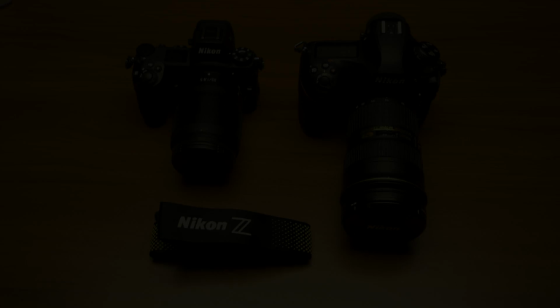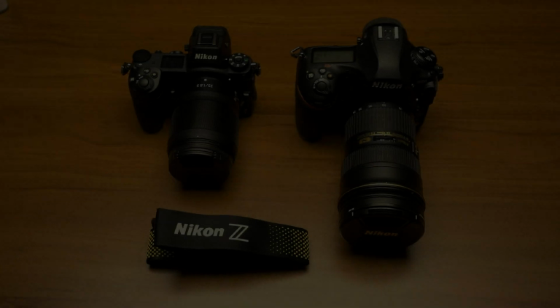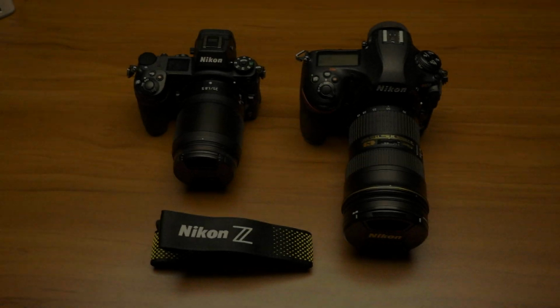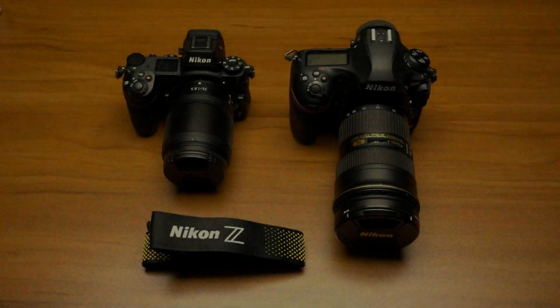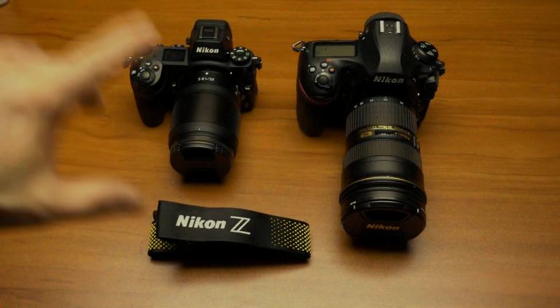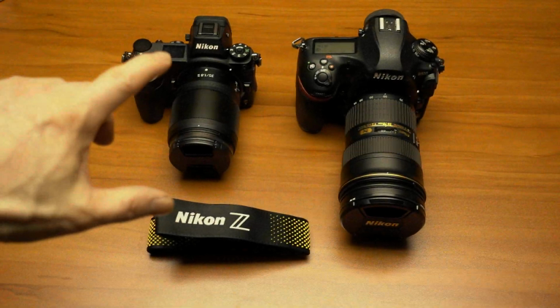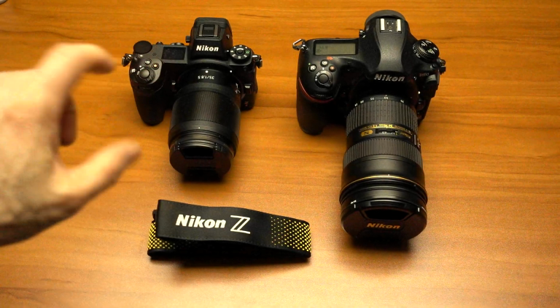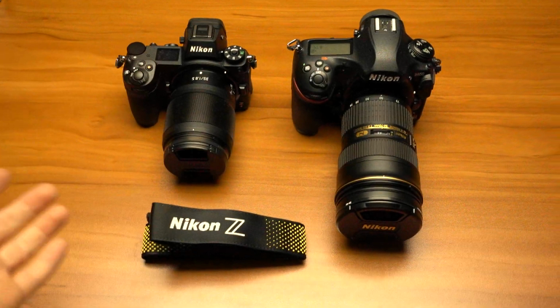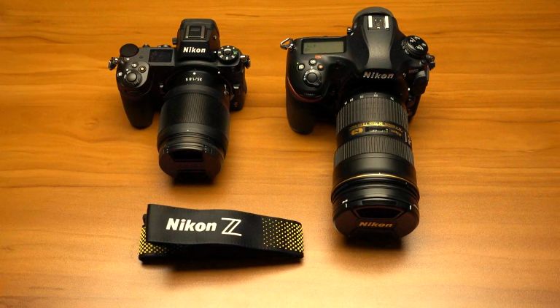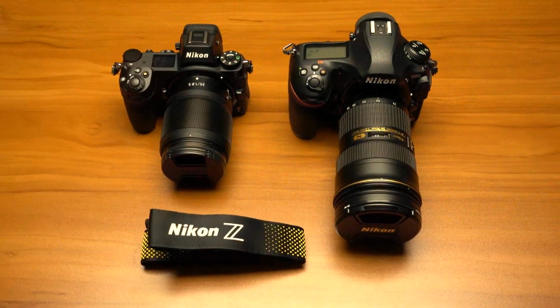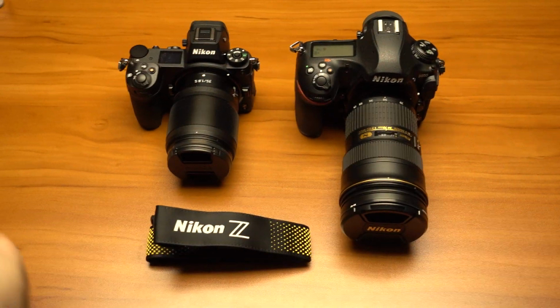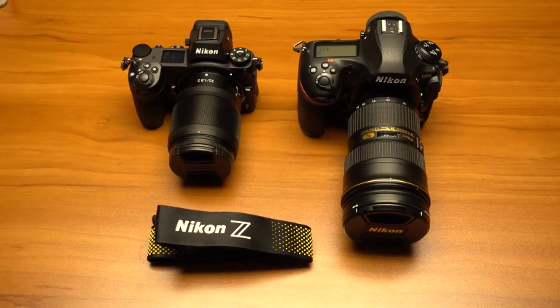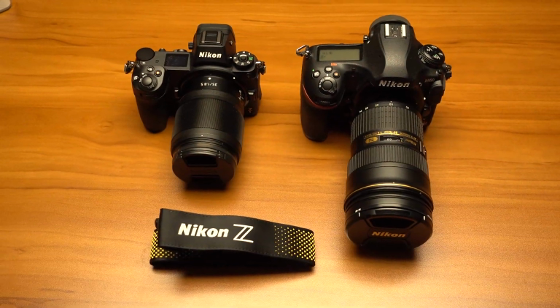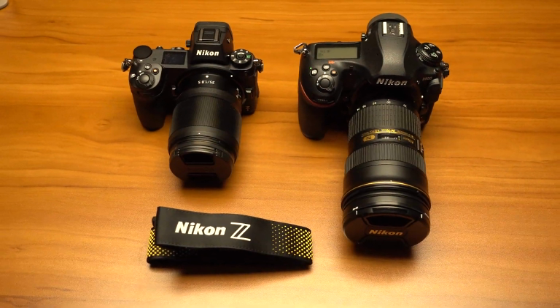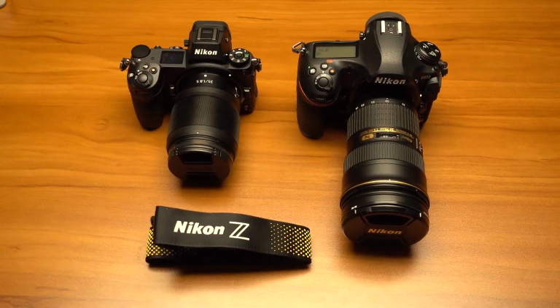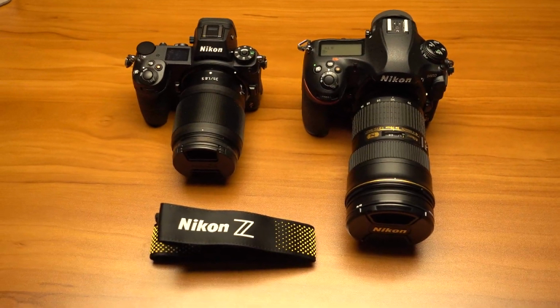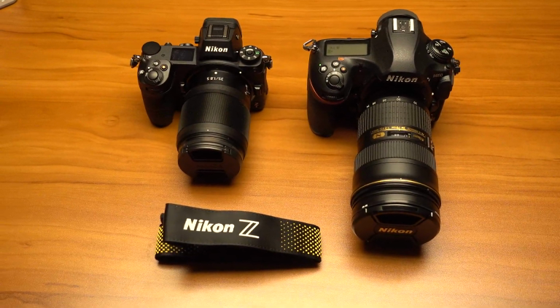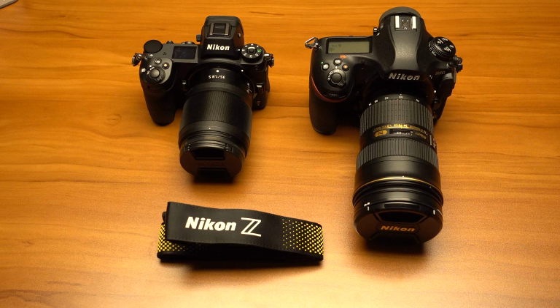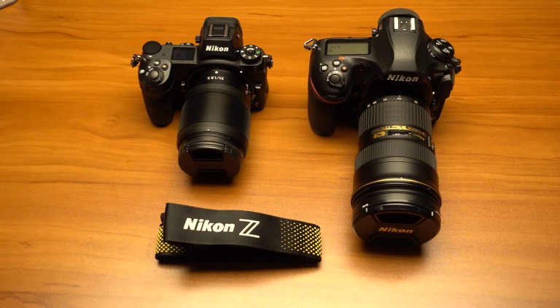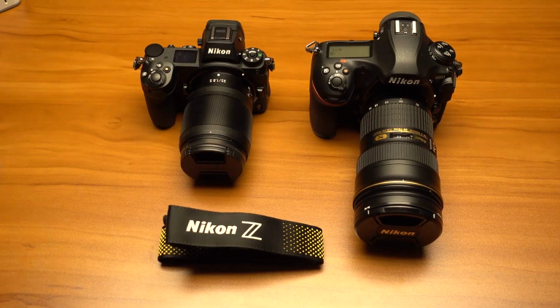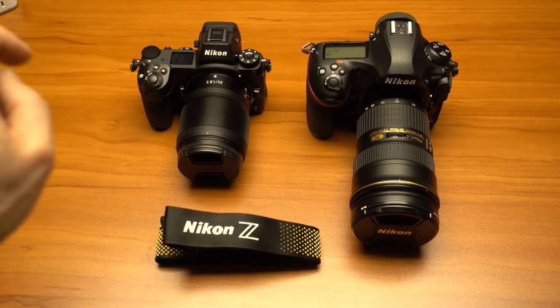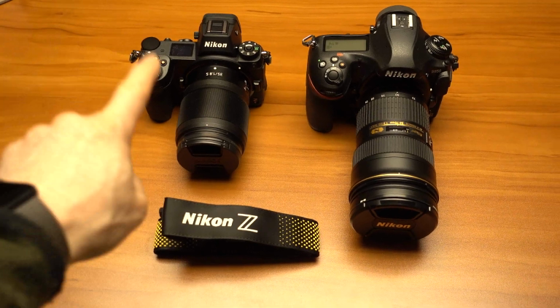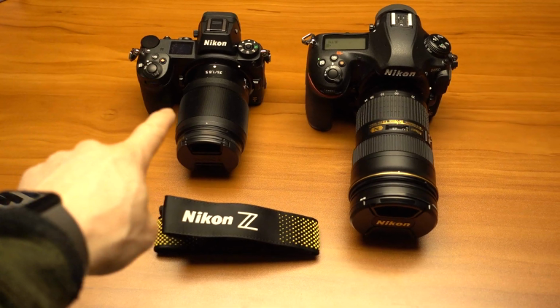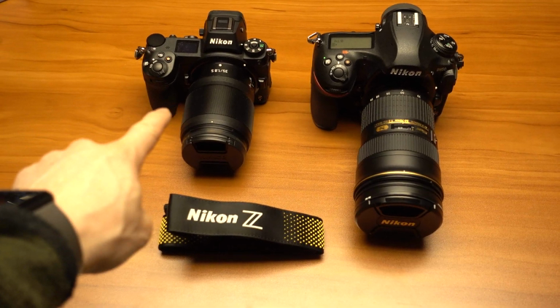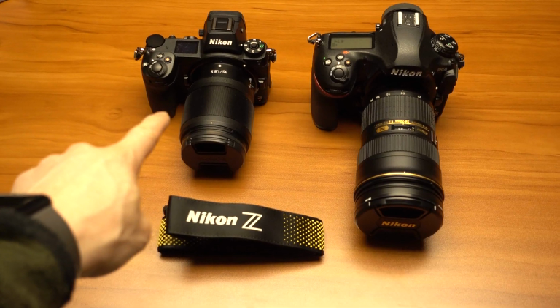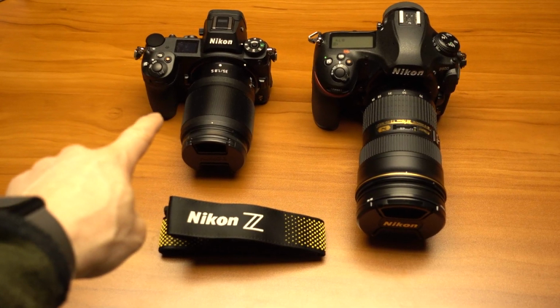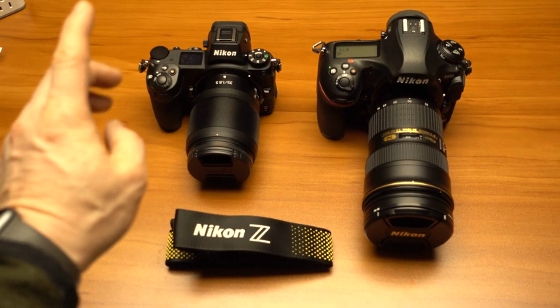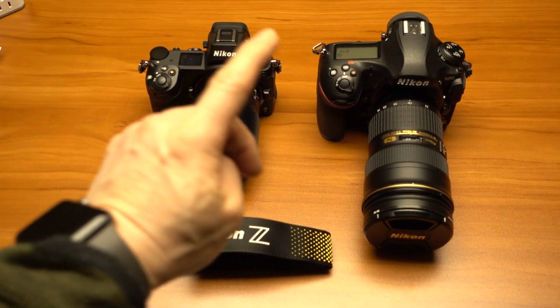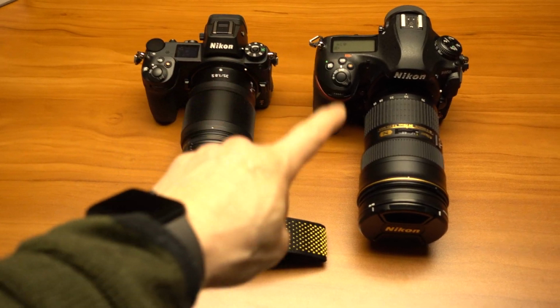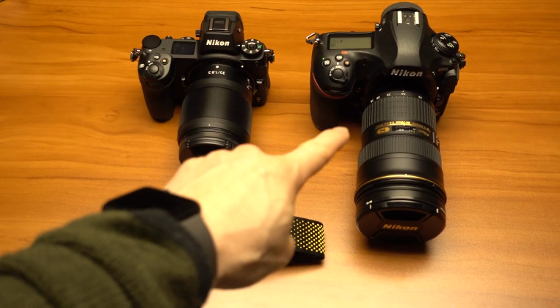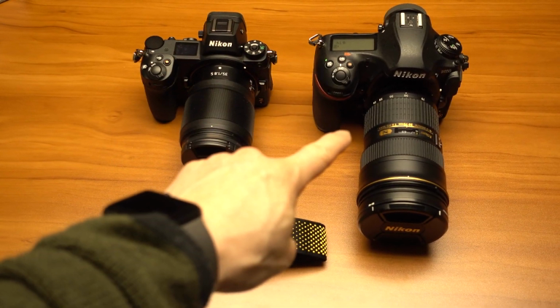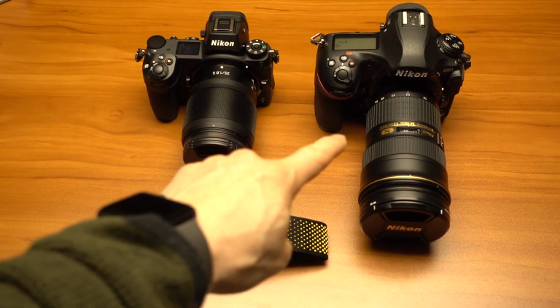Hey guys, back with another quick video. This time I'm just testing the autofocus performance in video mode between the Nikon Z6 and the Nikon D850.